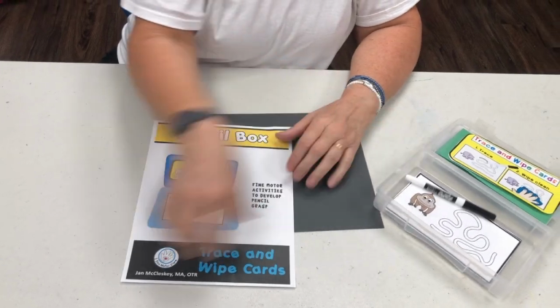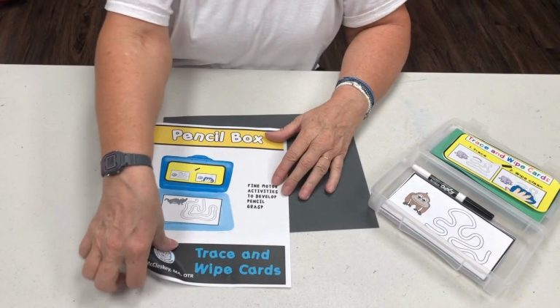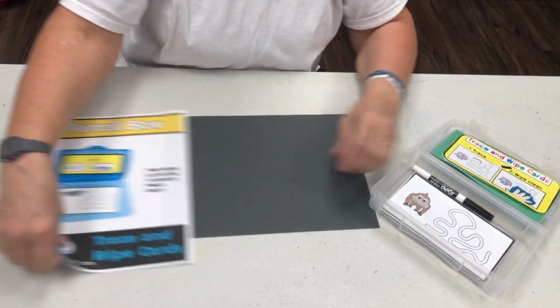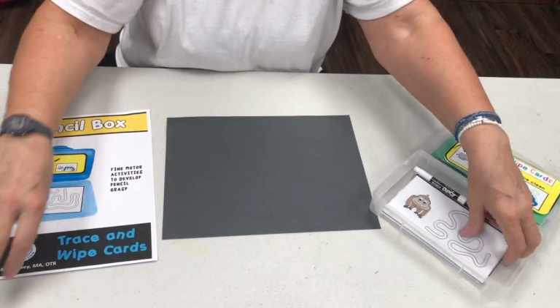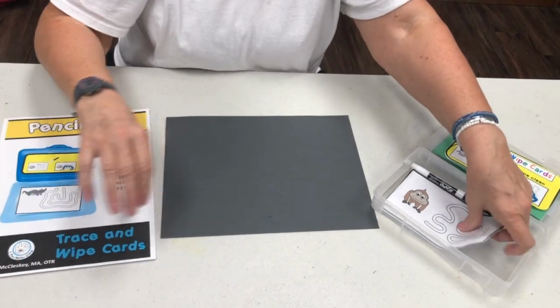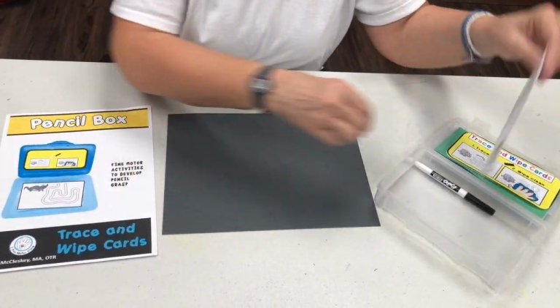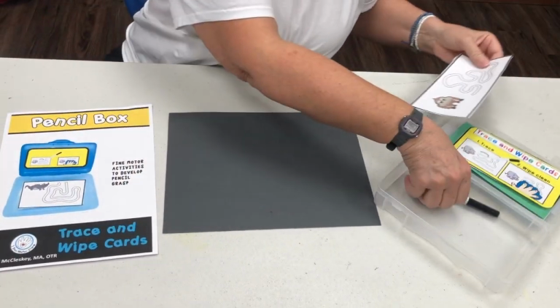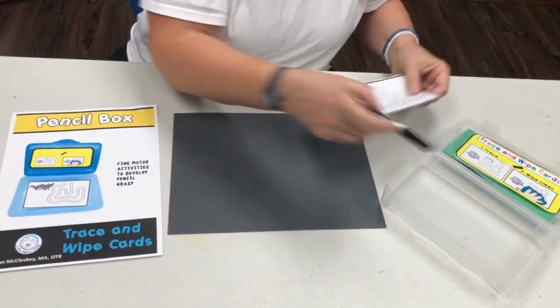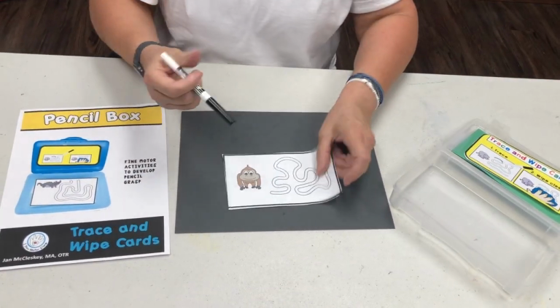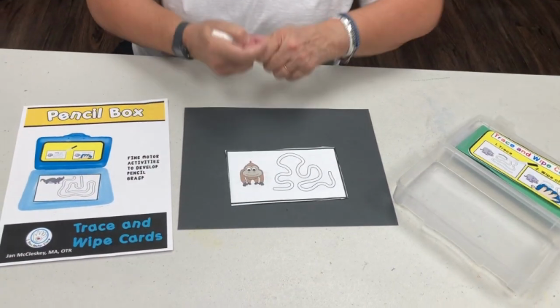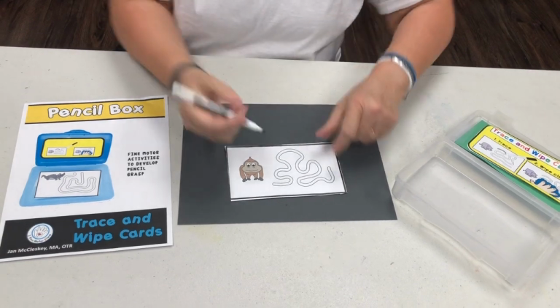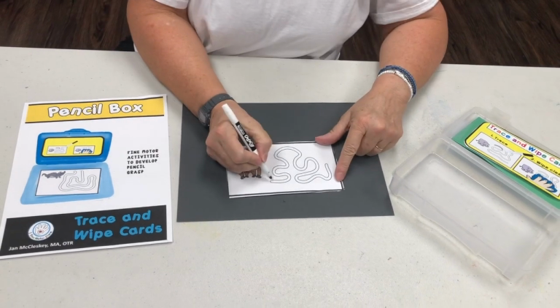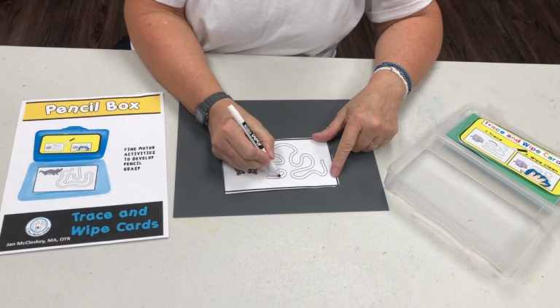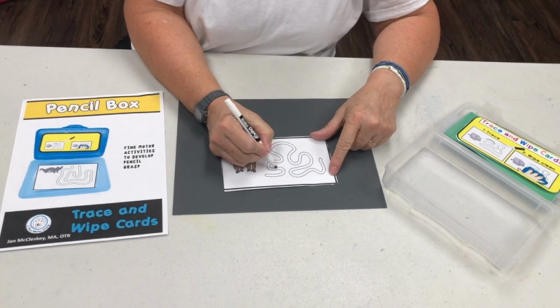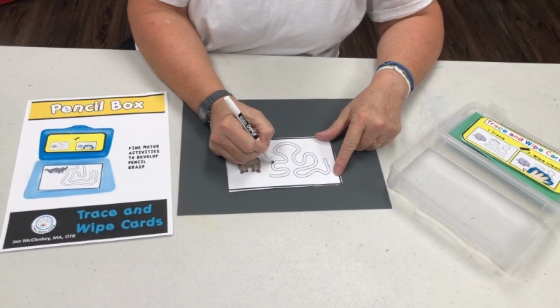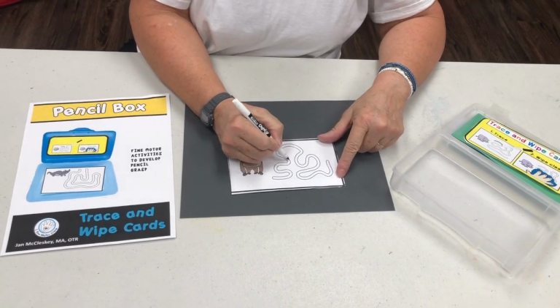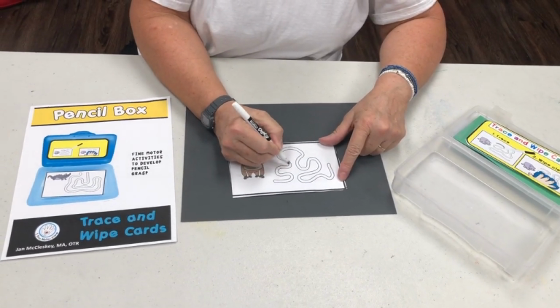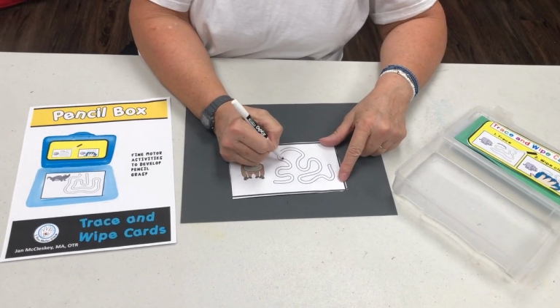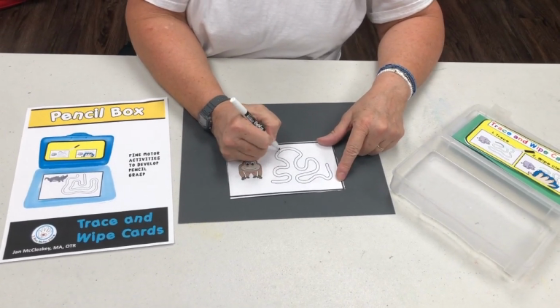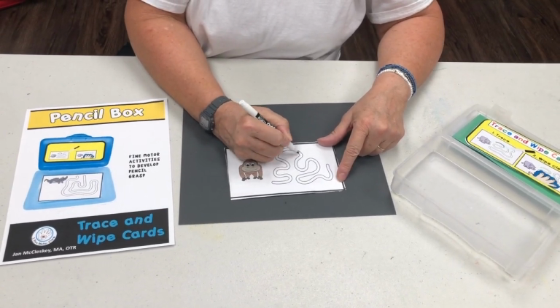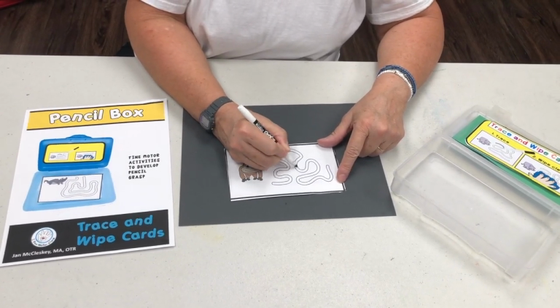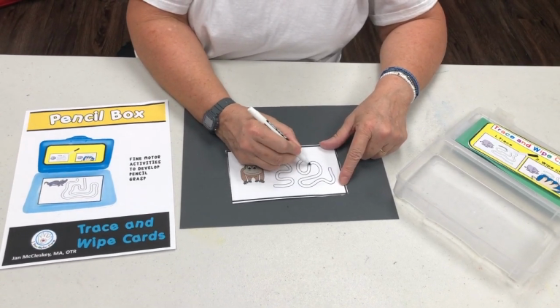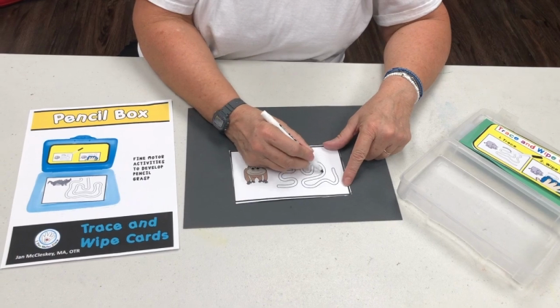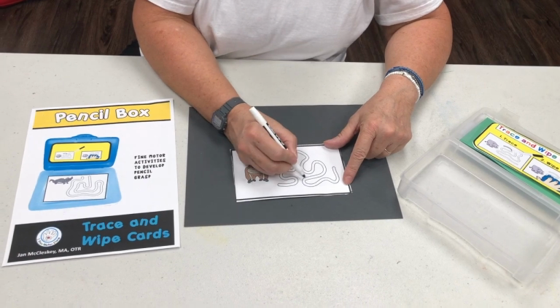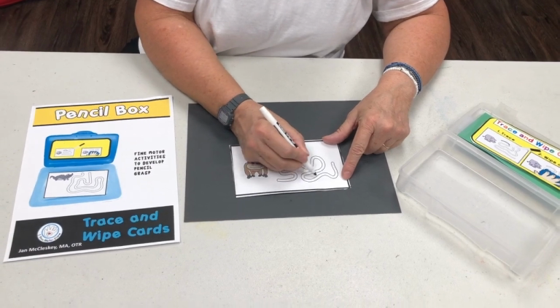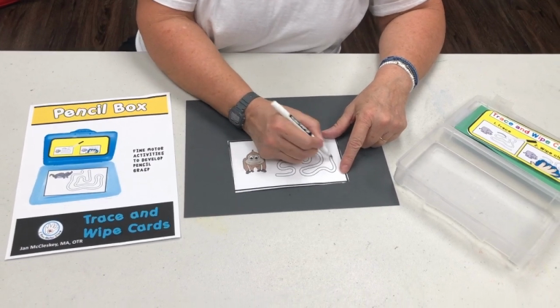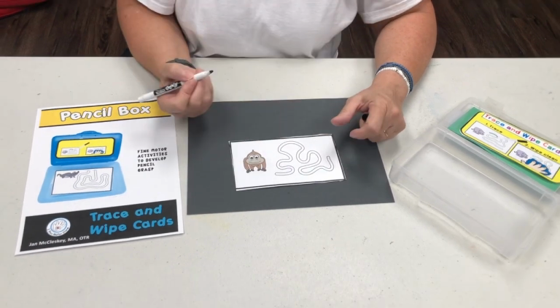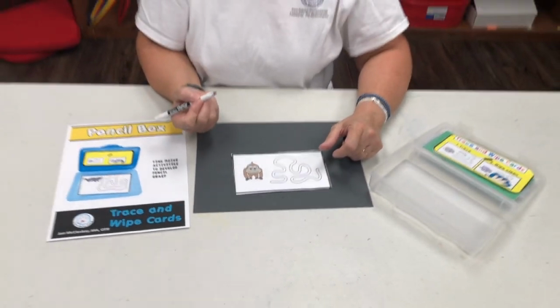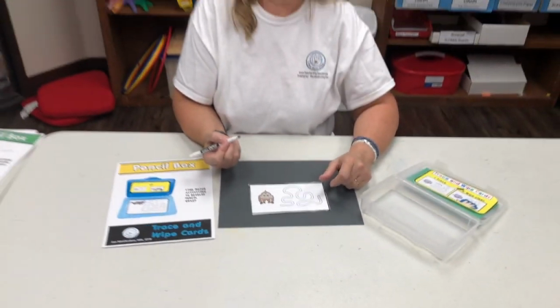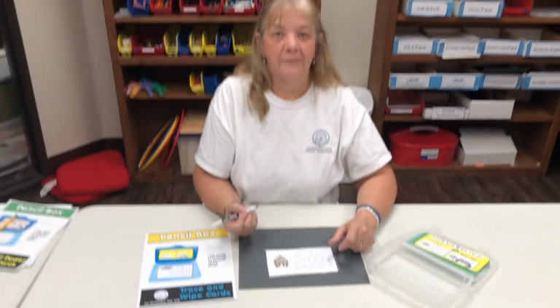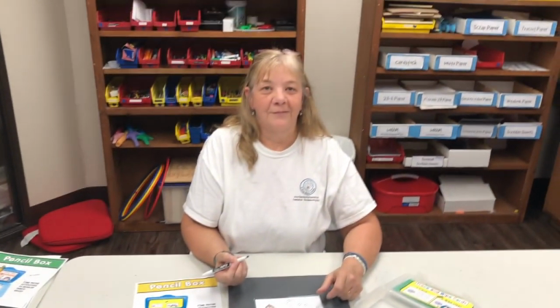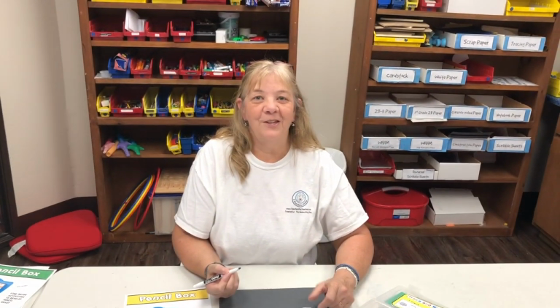This is a very simple file and all the students would do is trace to develop the eye-hand coordination and motor control to follow the path. Thank you.